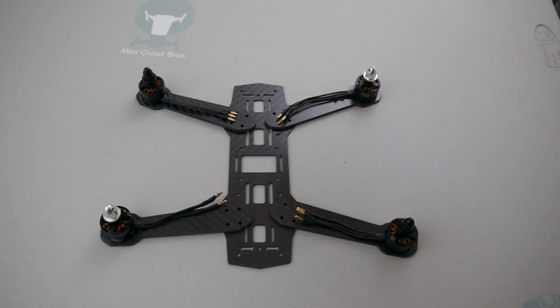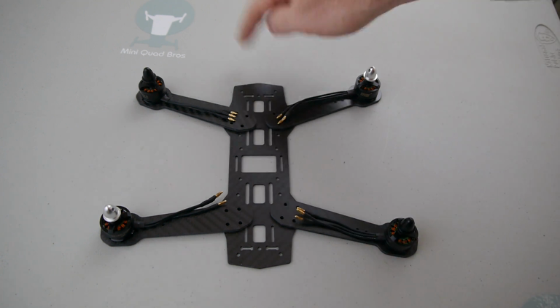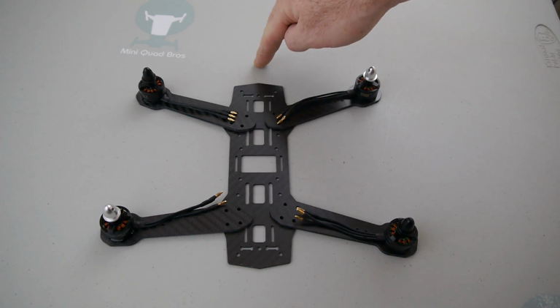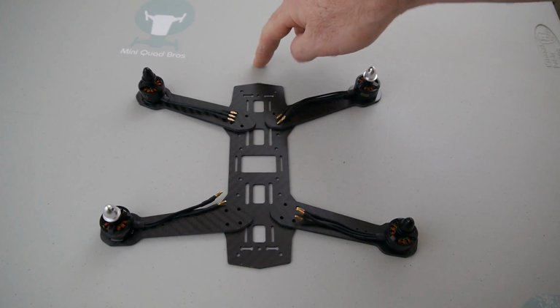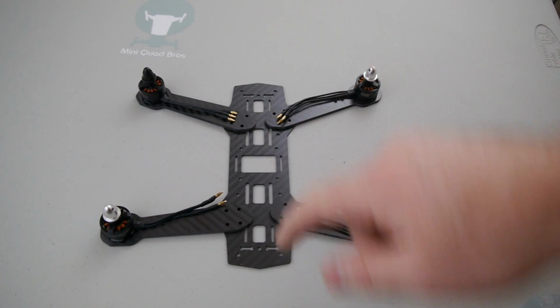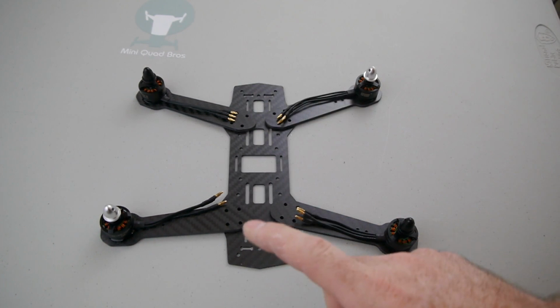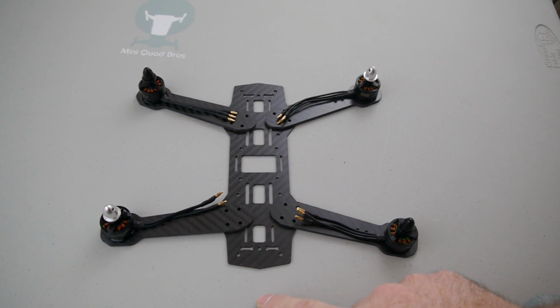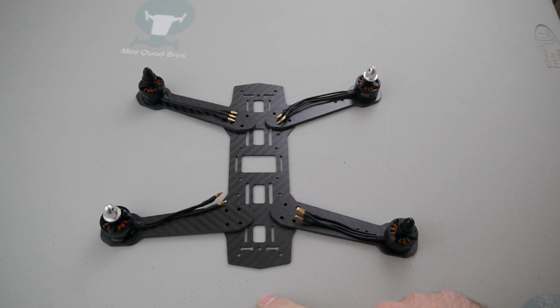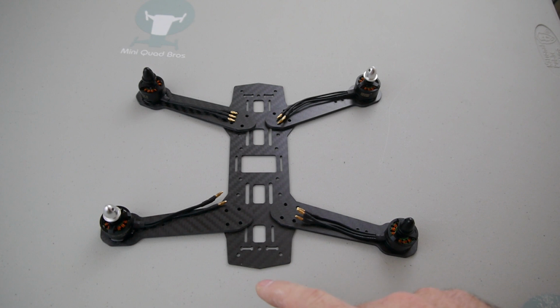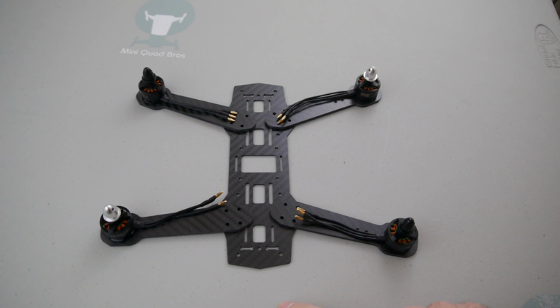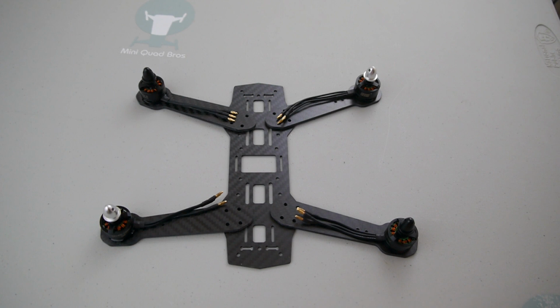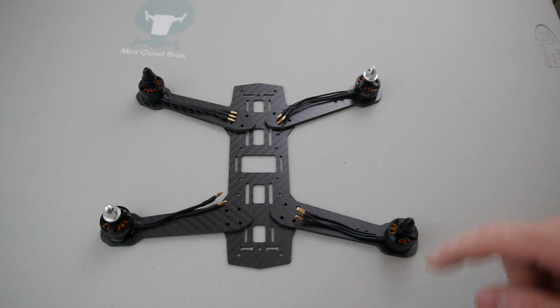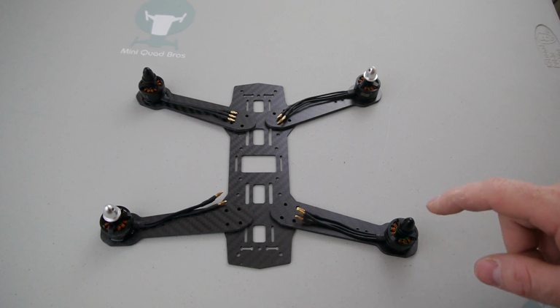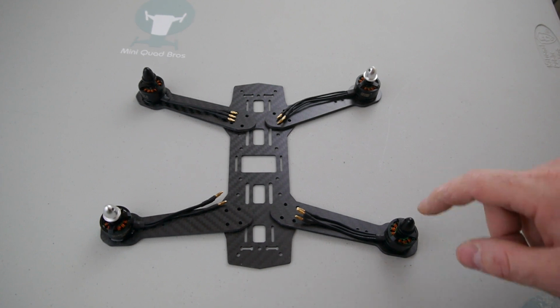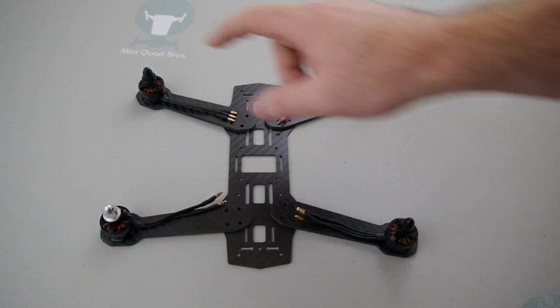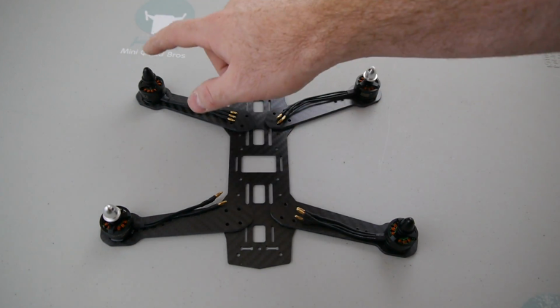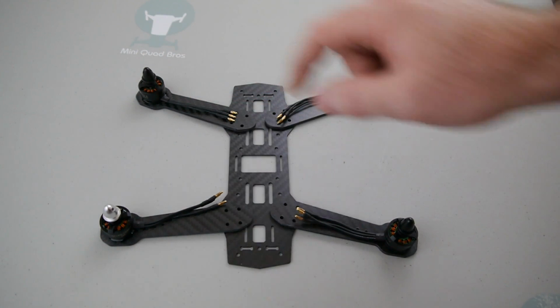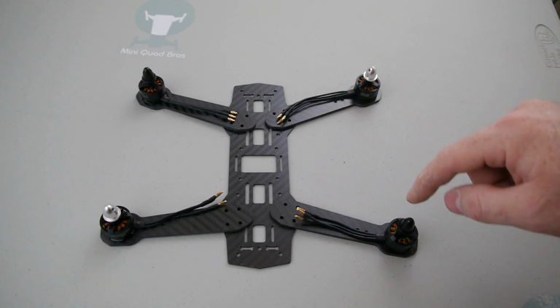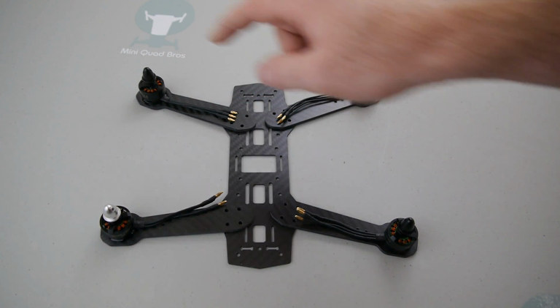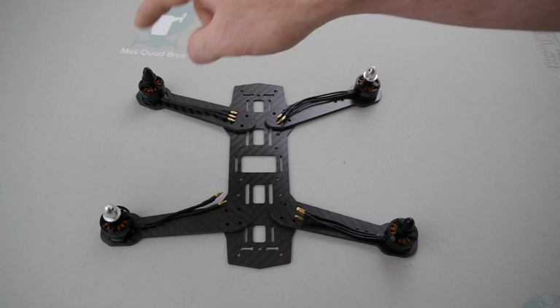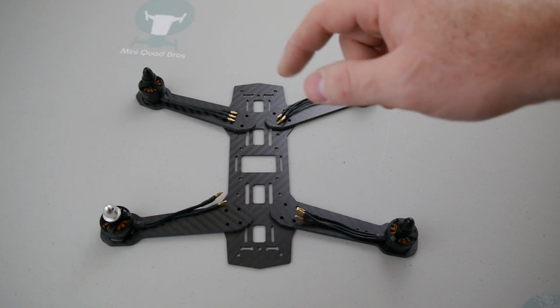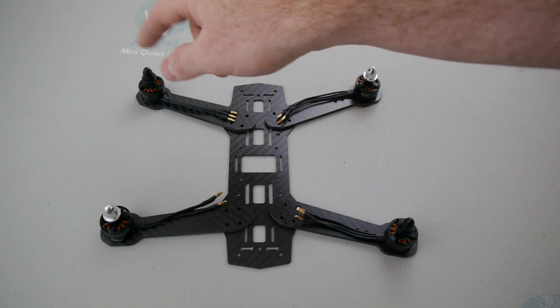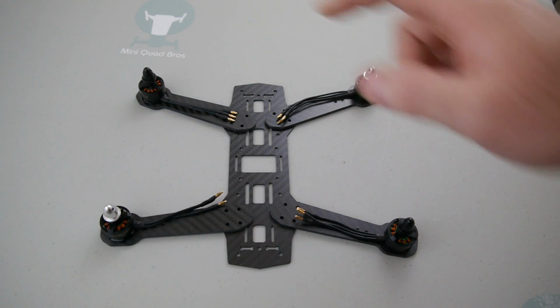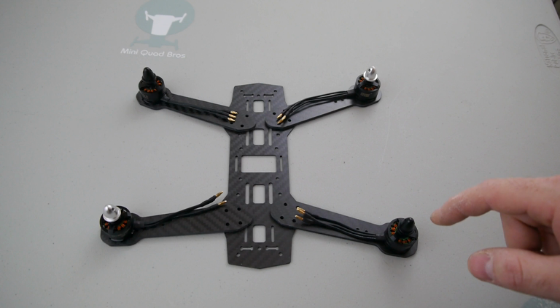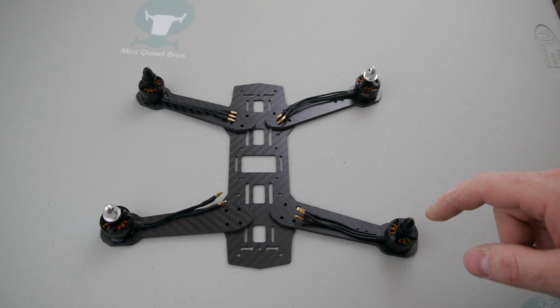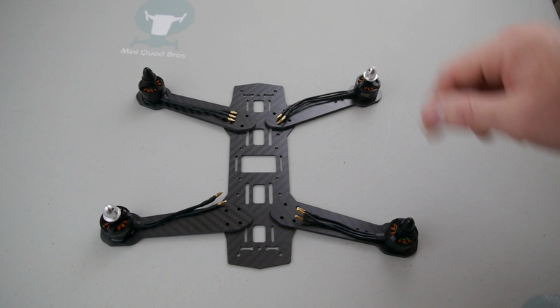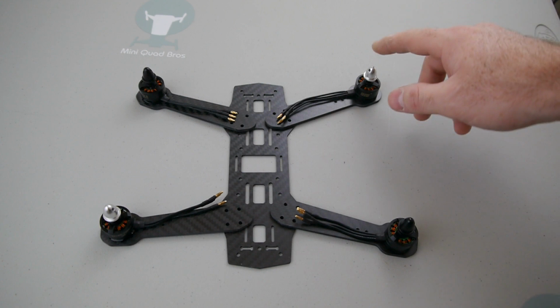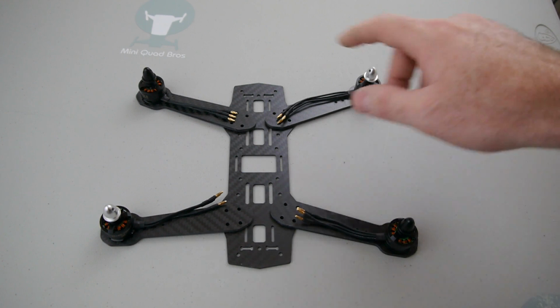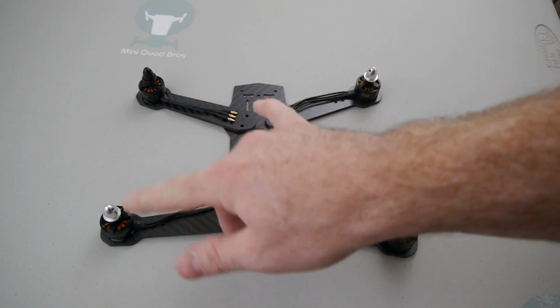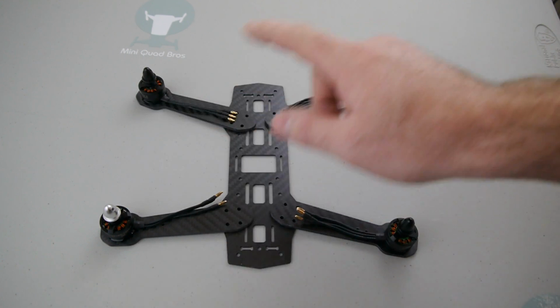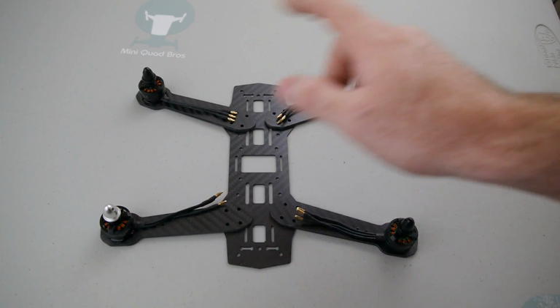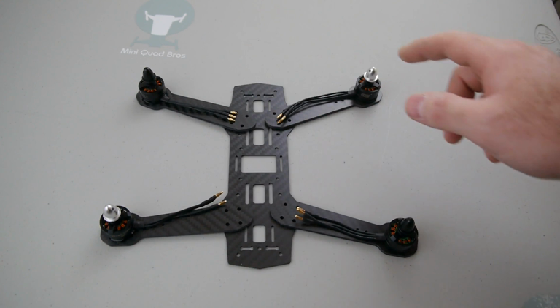So we've got the front of the quad up here, and the rear of the quad right here. Your black prop locks need to be on the front left and back right, and the silver's on those two.